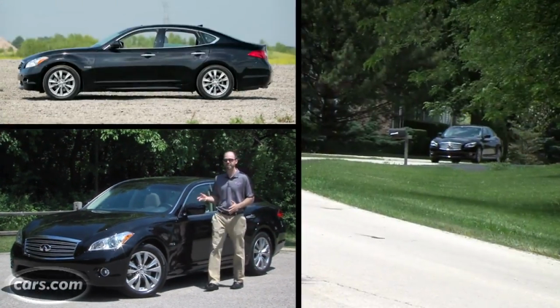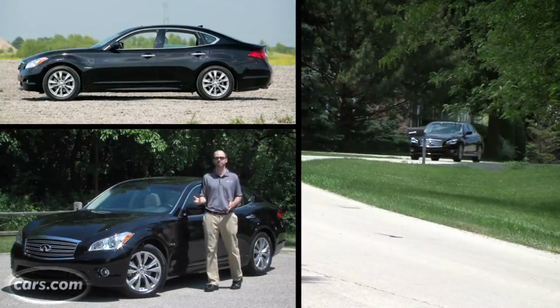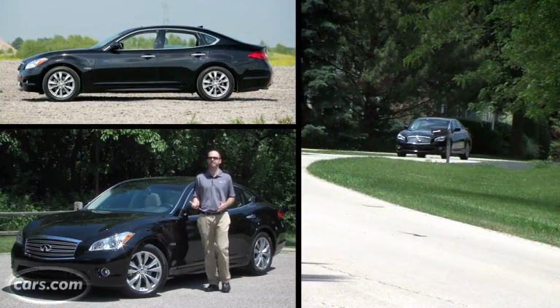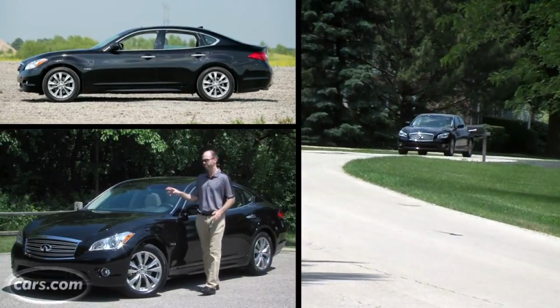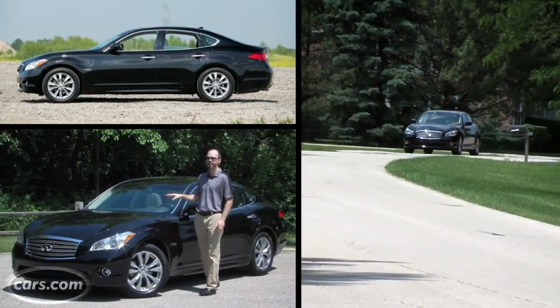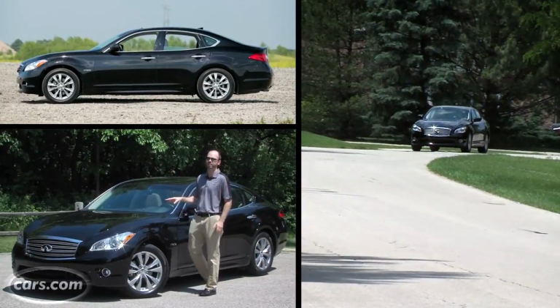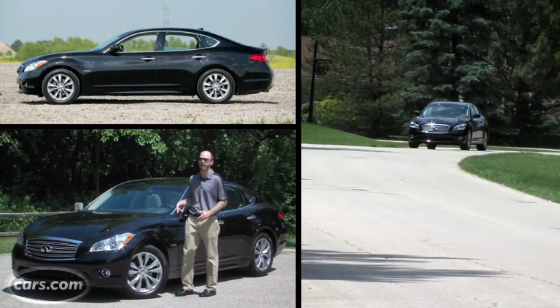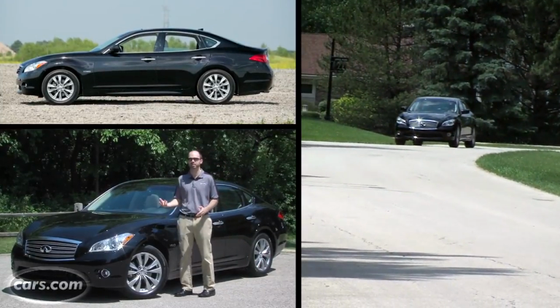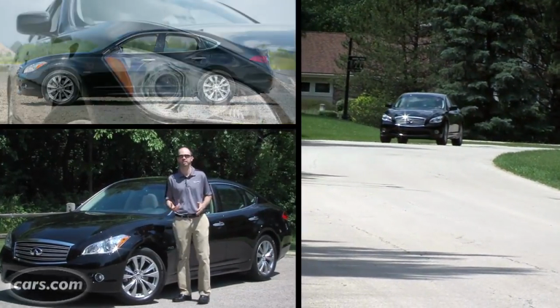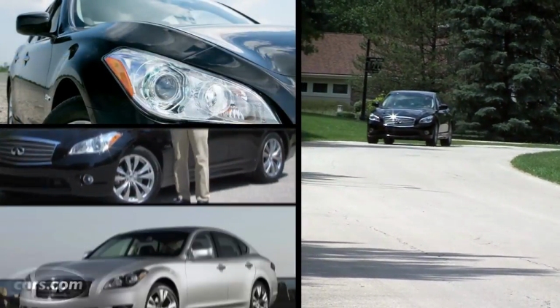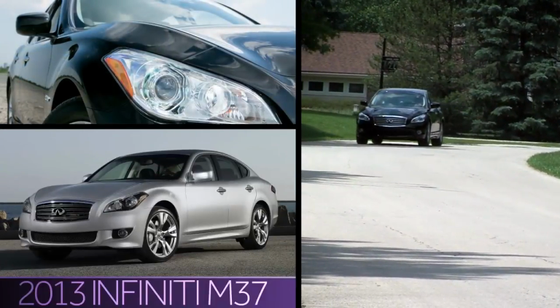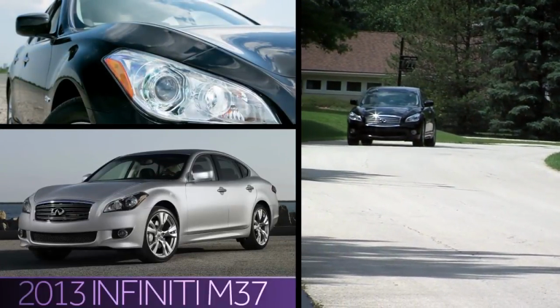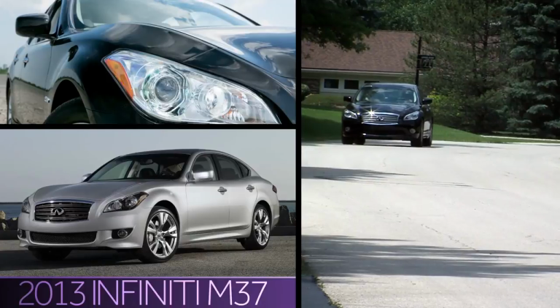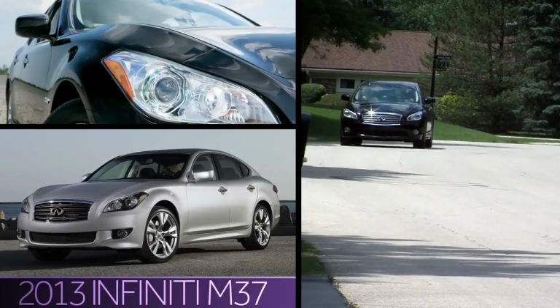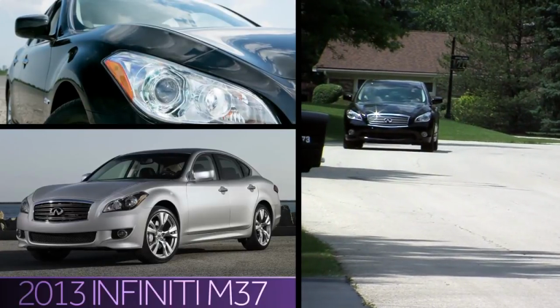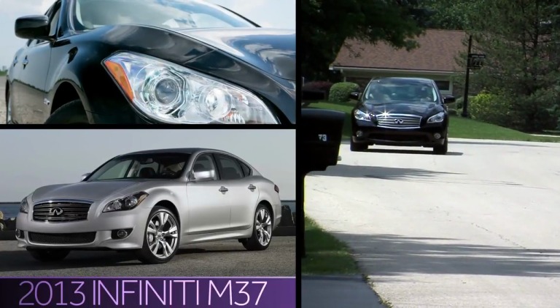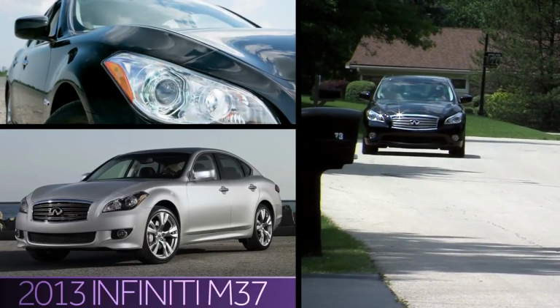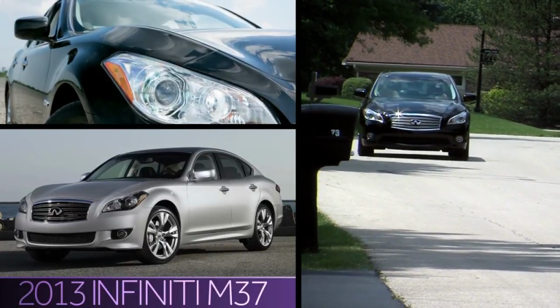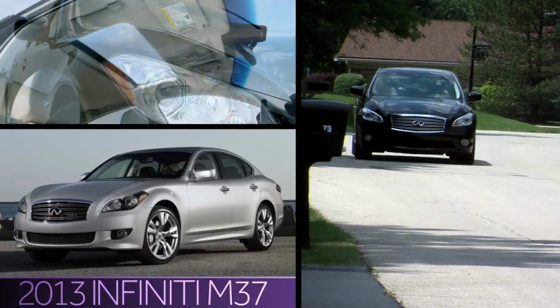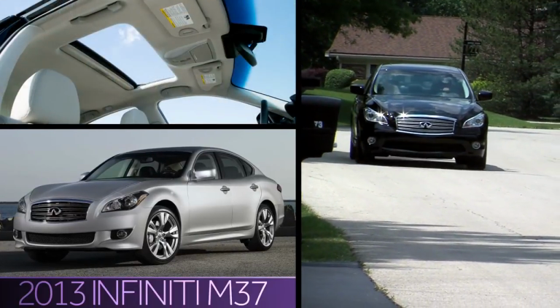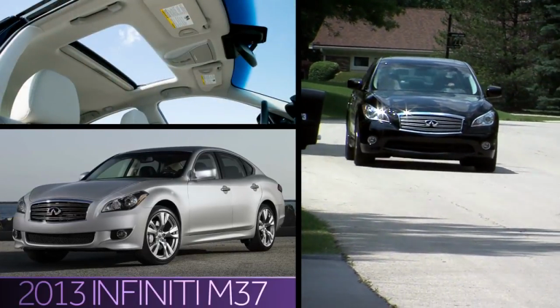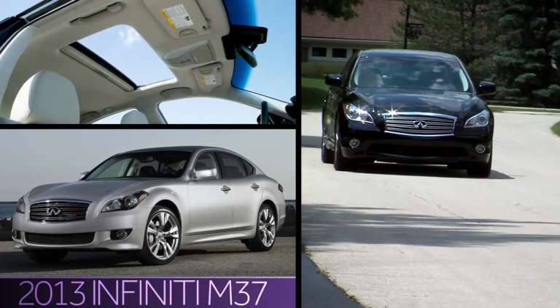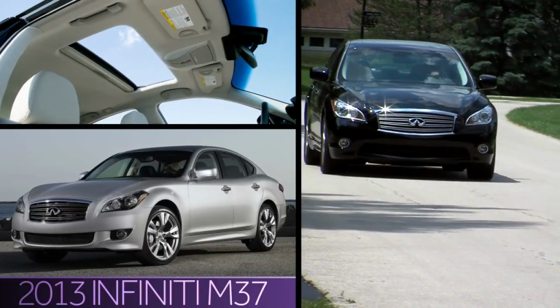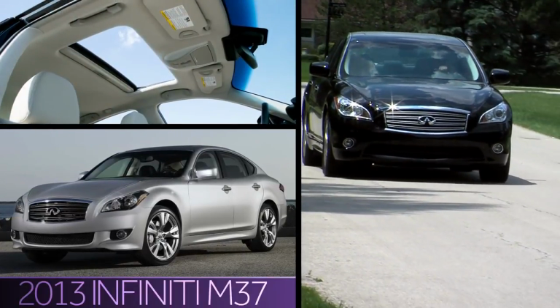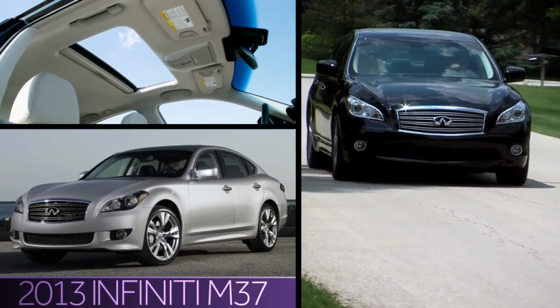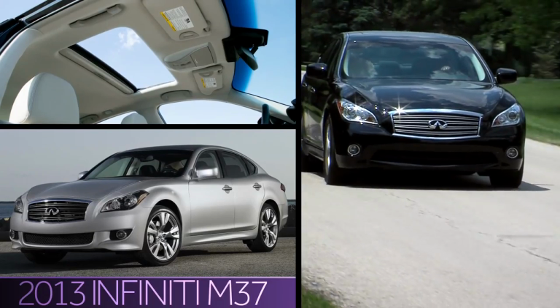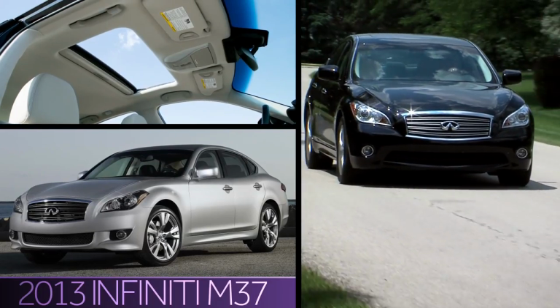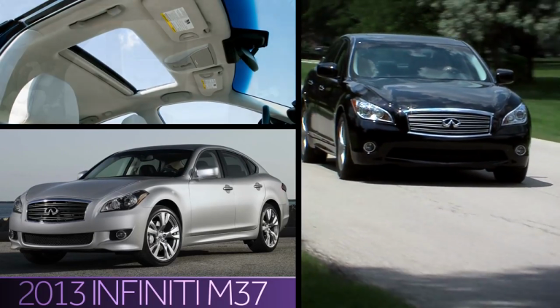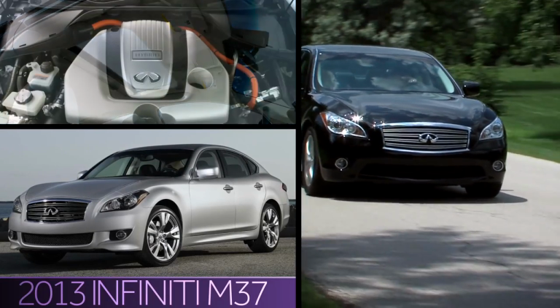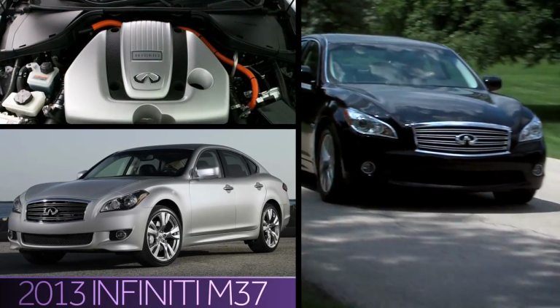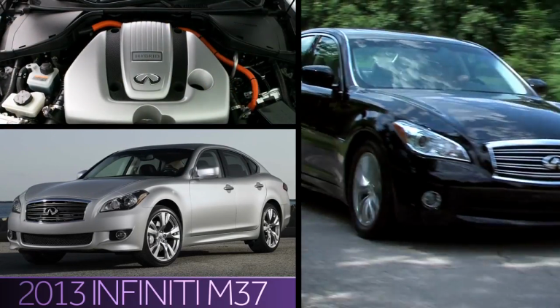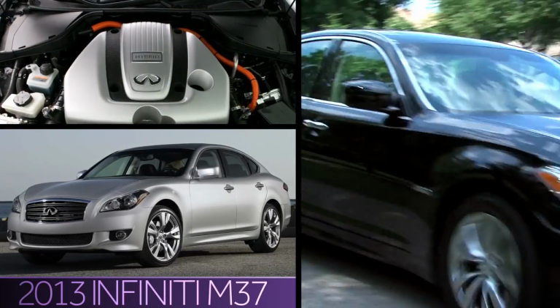Infiniti's entry is the M35H, a hybrid version of its M luxury sedan that costs 12% more than its gas-only counterpart, the M37, but gets 38% better gas mileage according to EPA combined estimates.